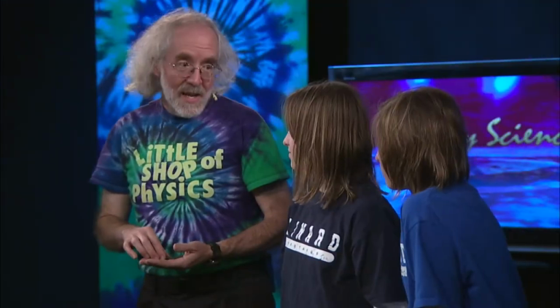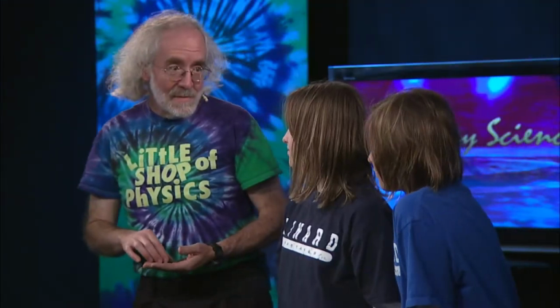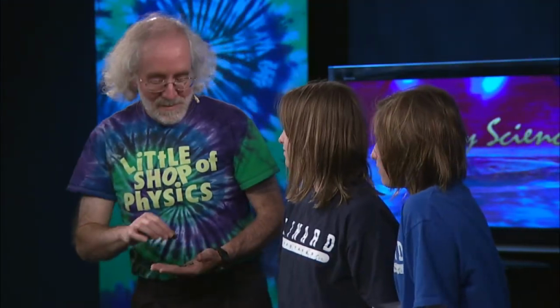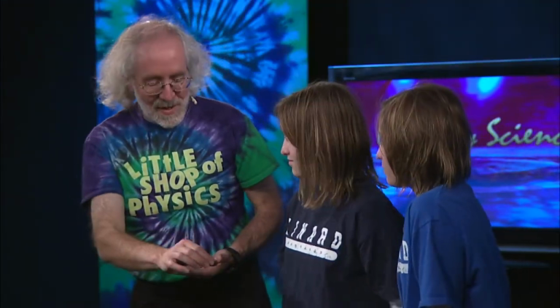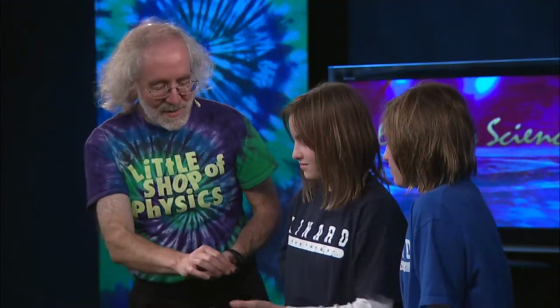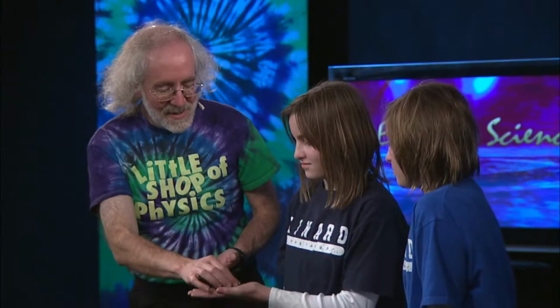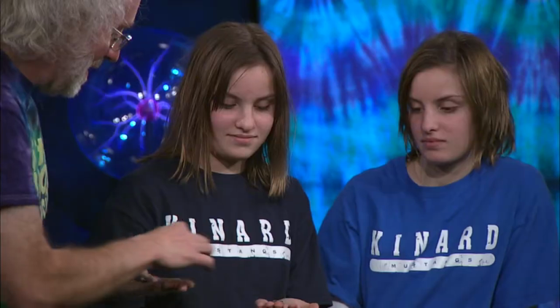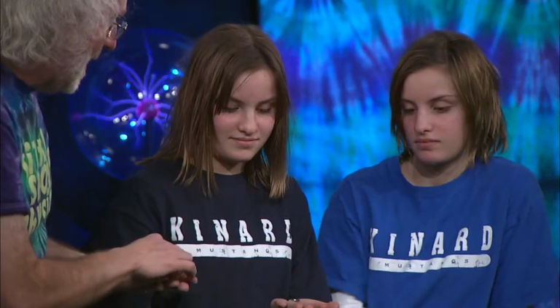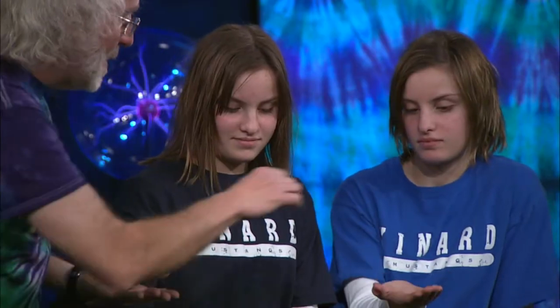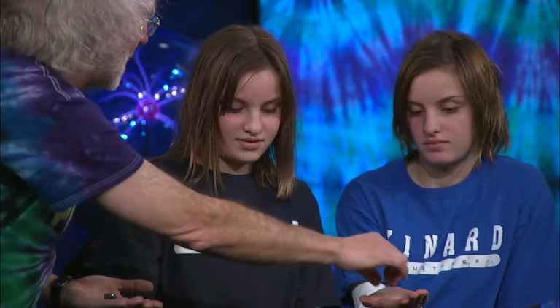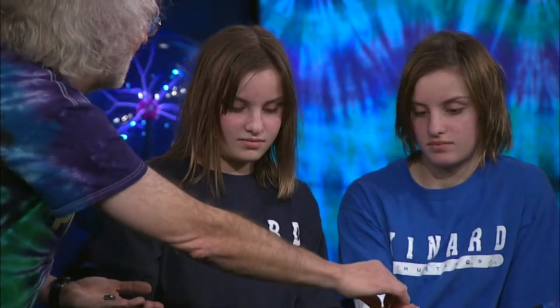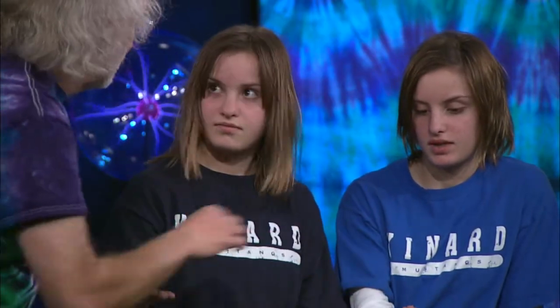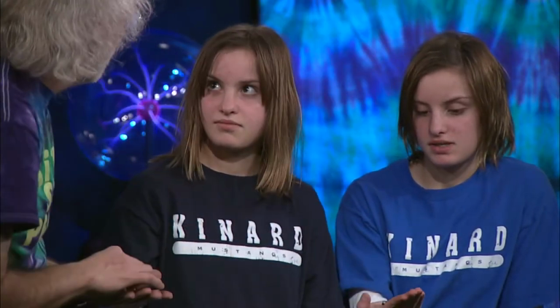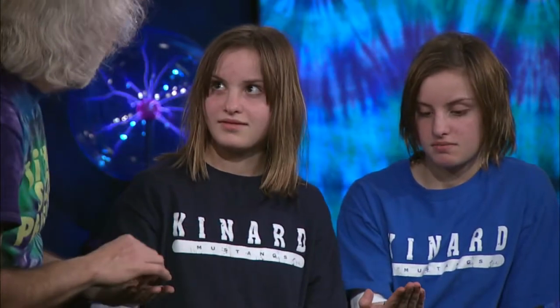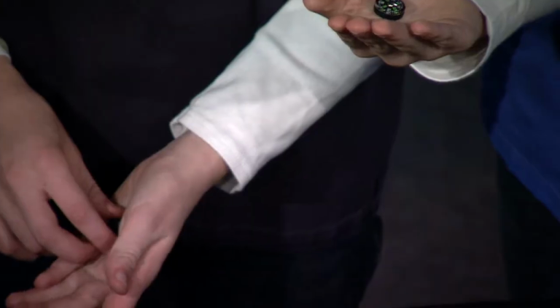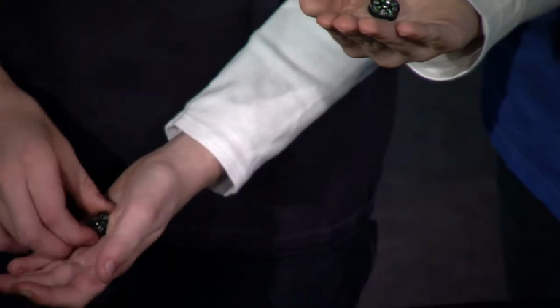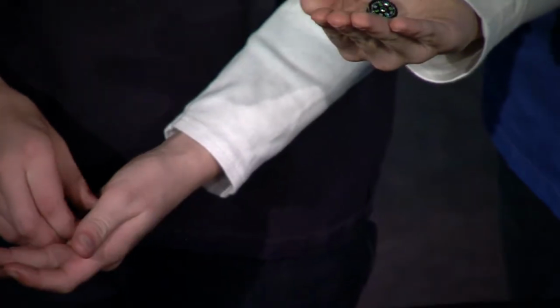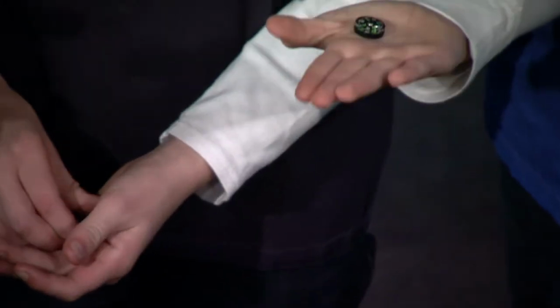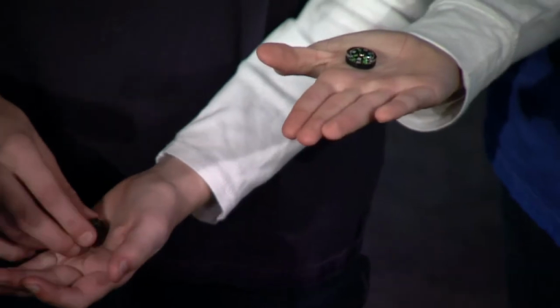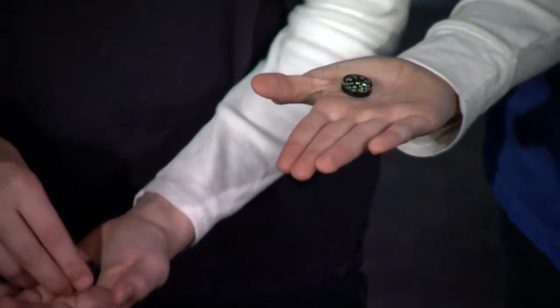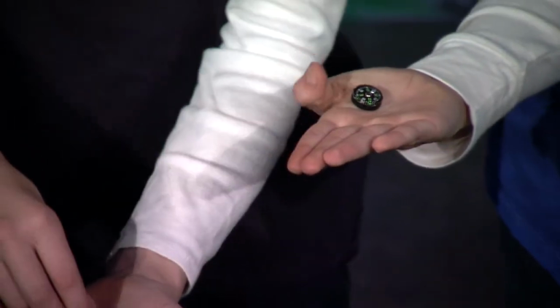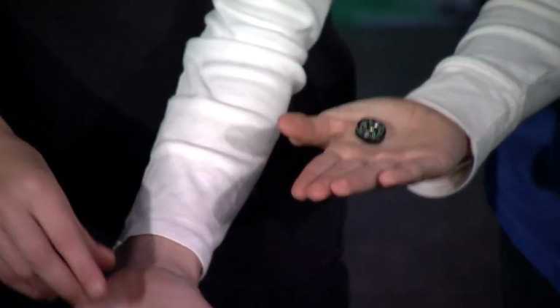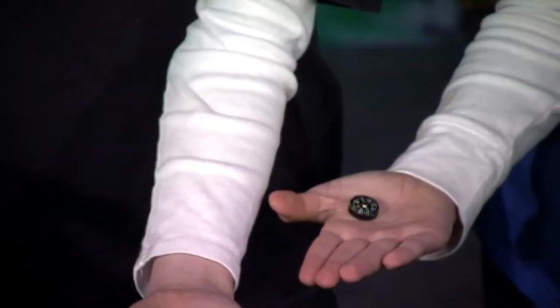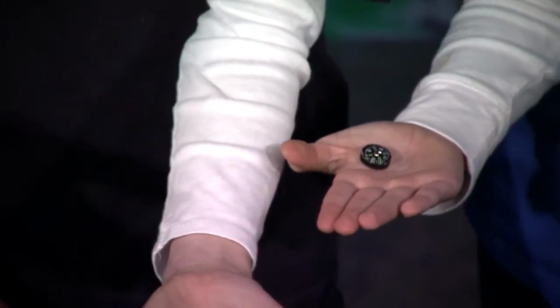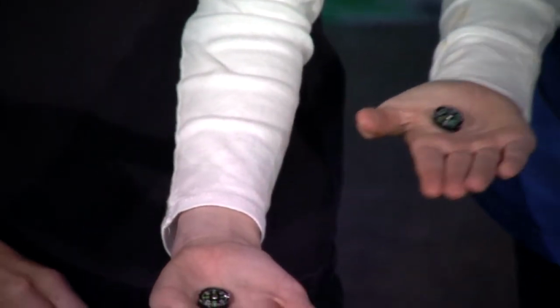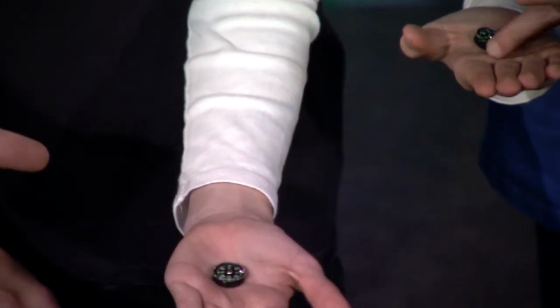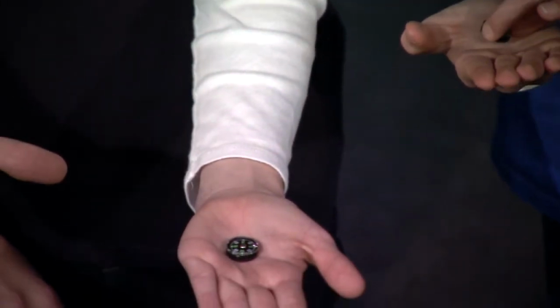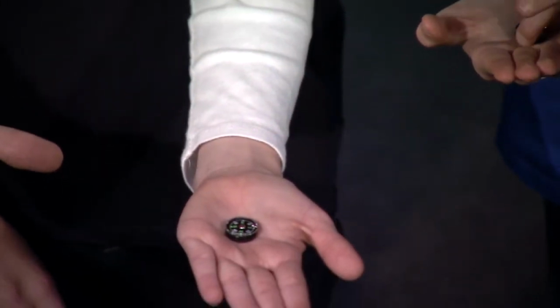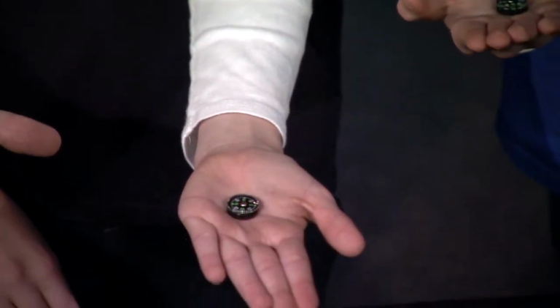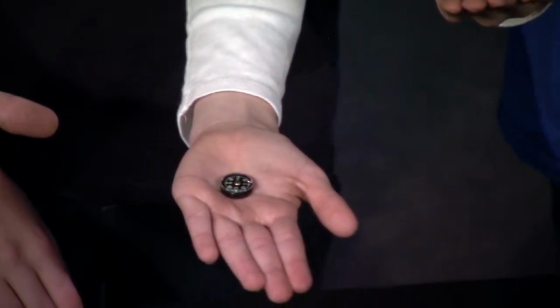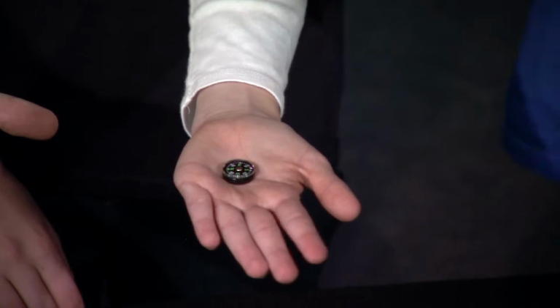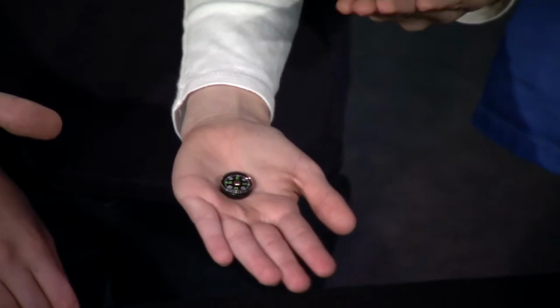Next up, we're gonna look at these little devices. You know what these are? Compasses. And if I take the compass and hold it flat in my hand, it's gonna rotate and it lines itself up.